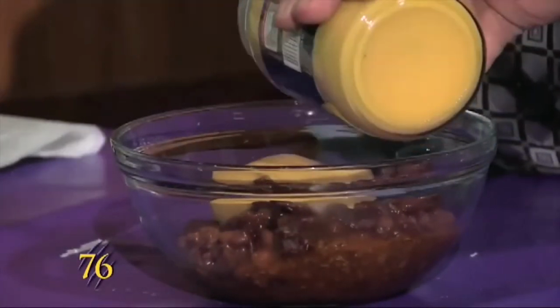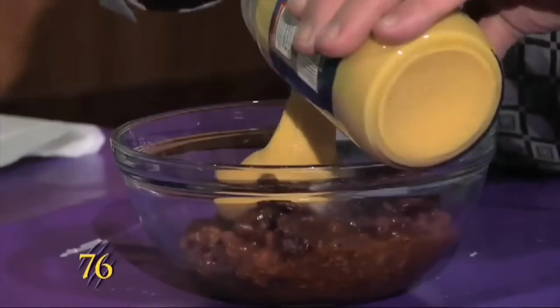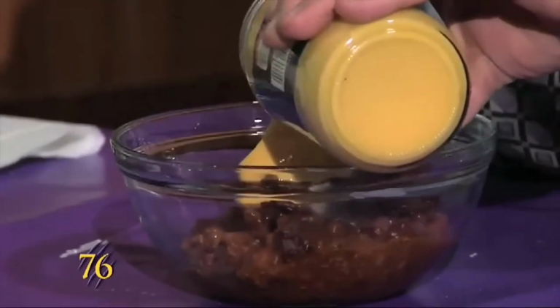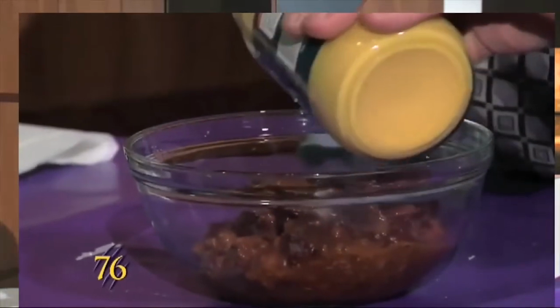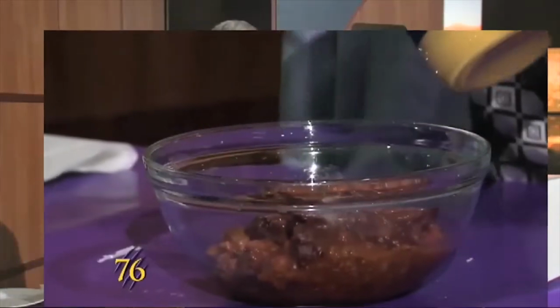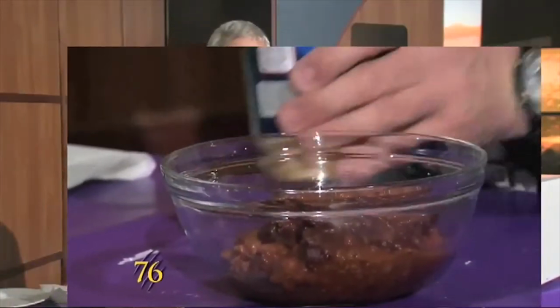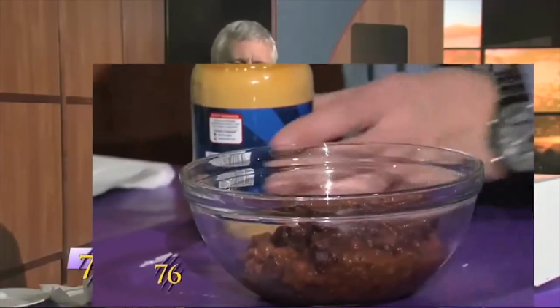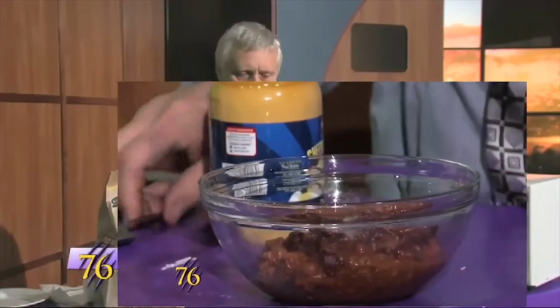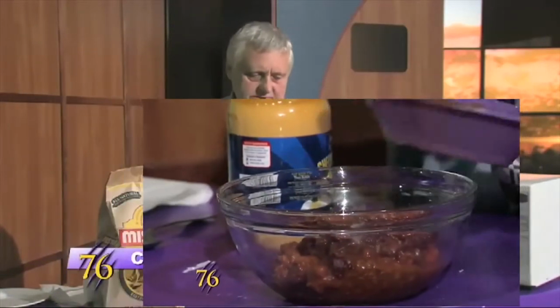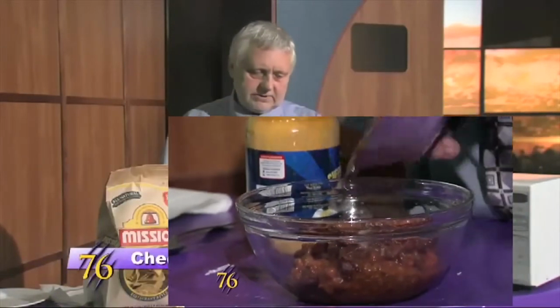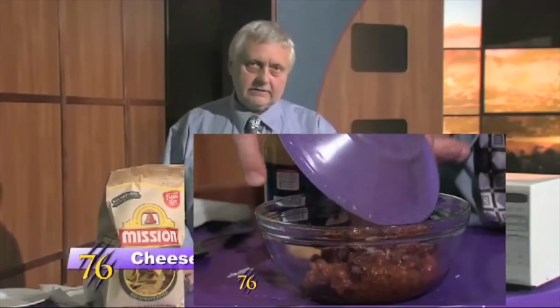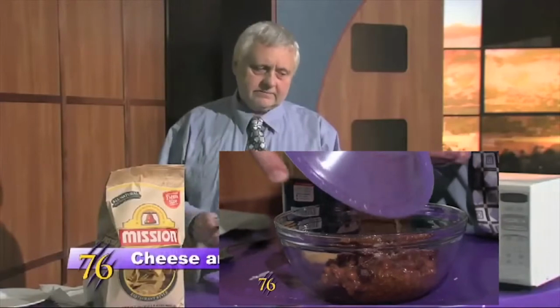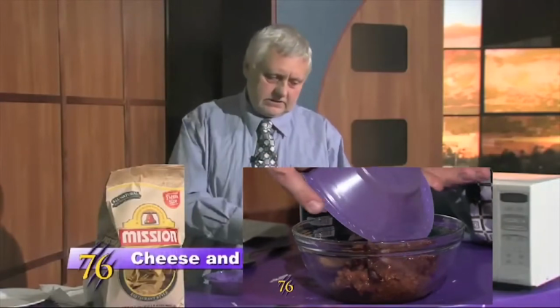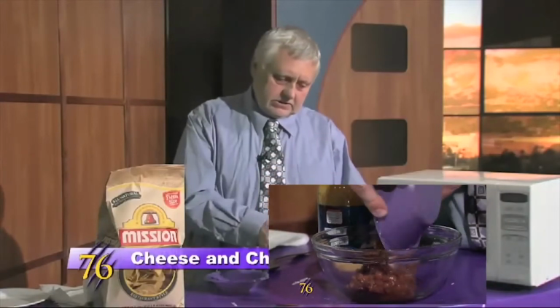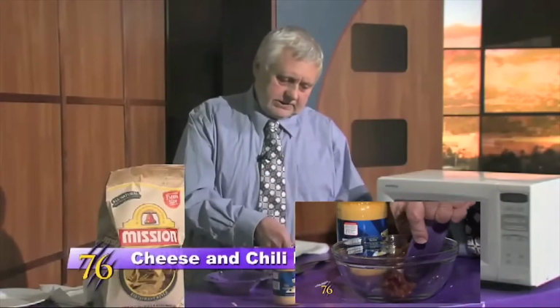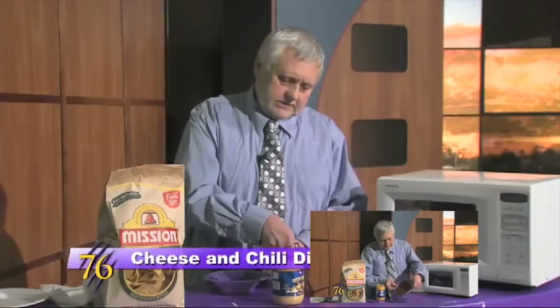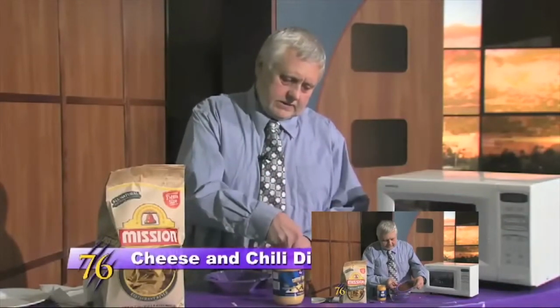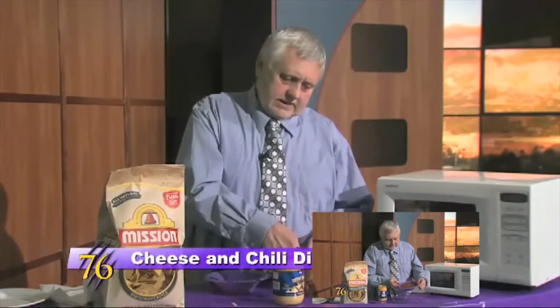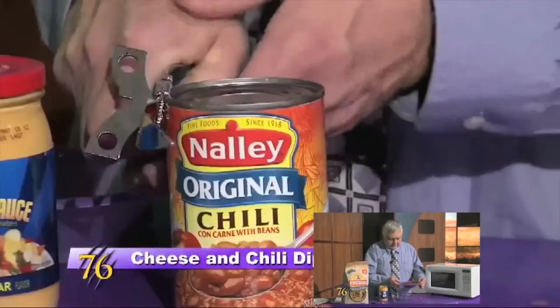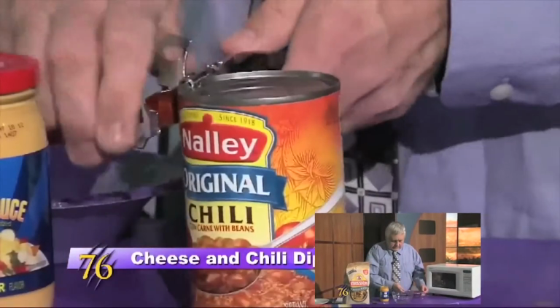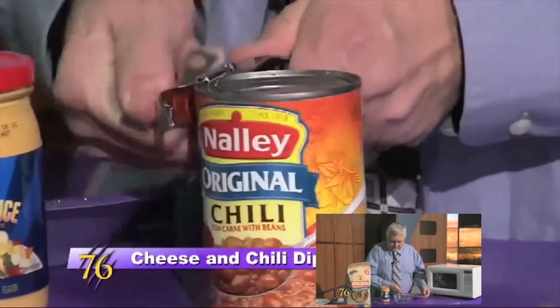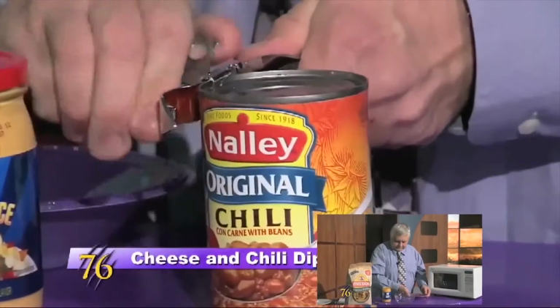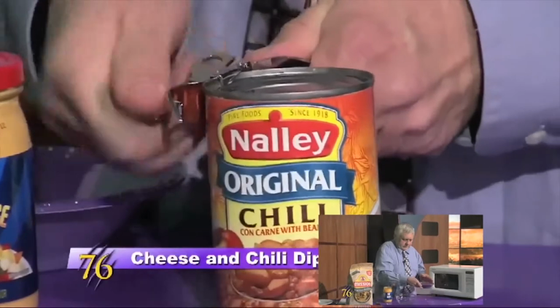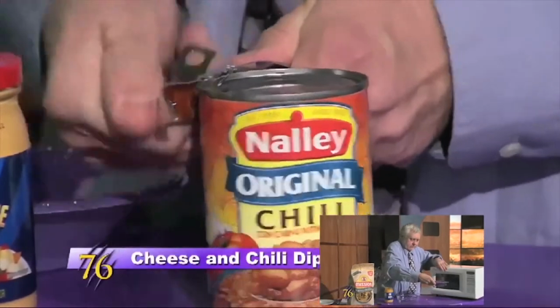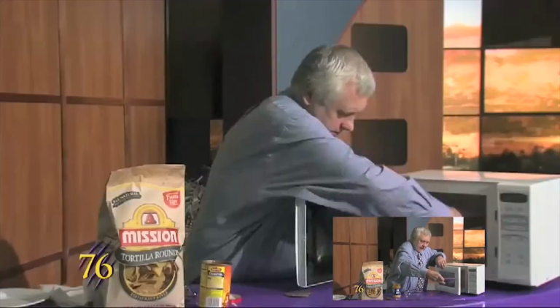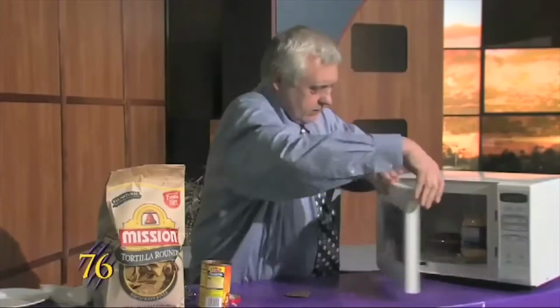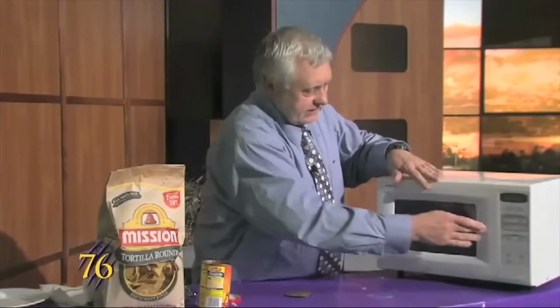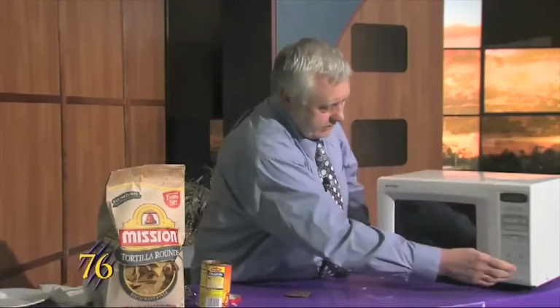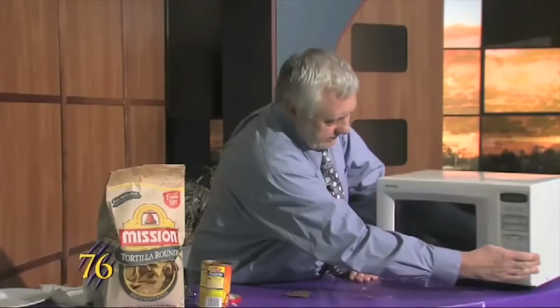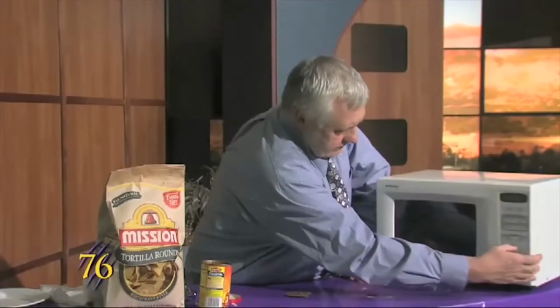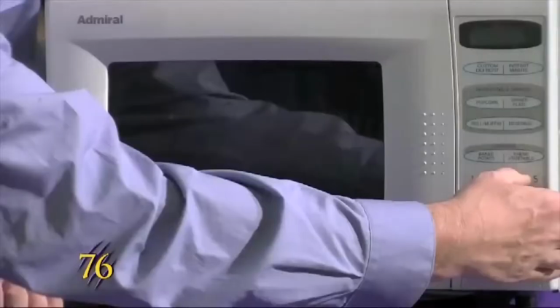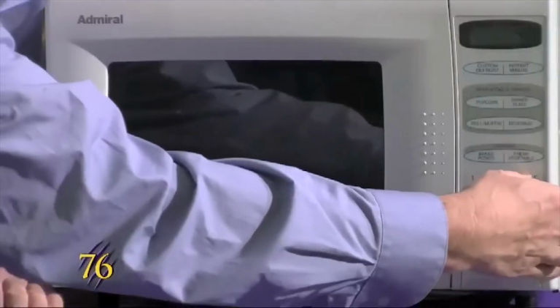We start with a can of chili, and we pop these both in the microwave. We set the microwave for four minutes.